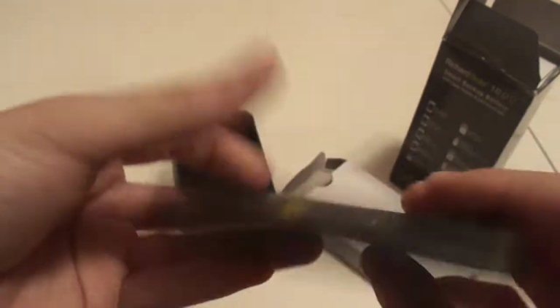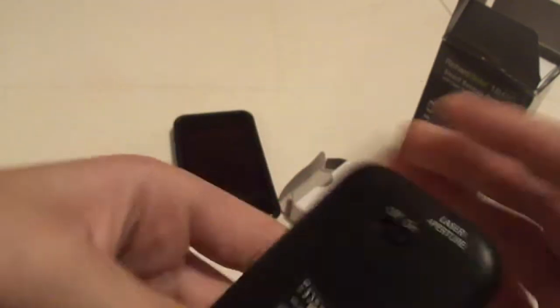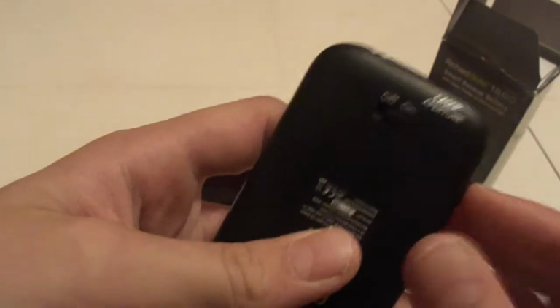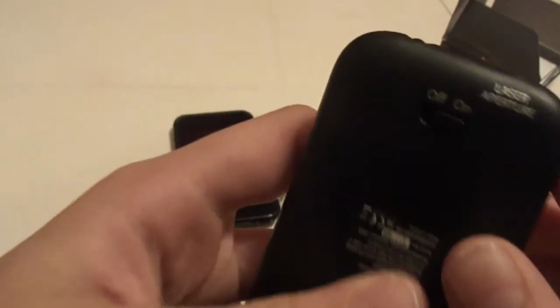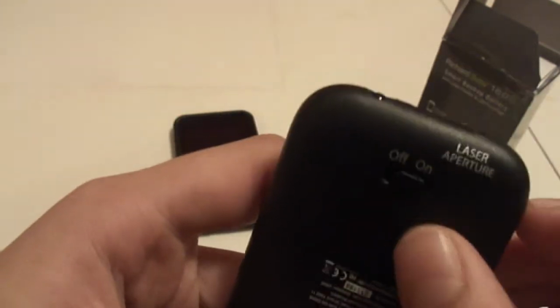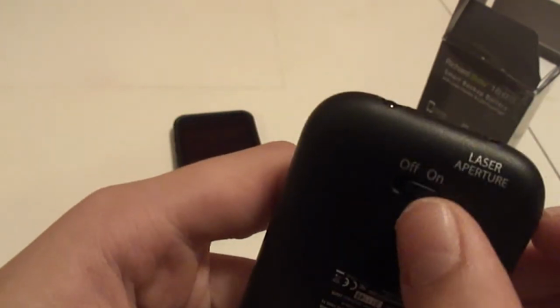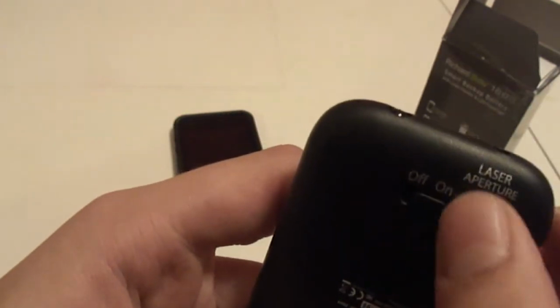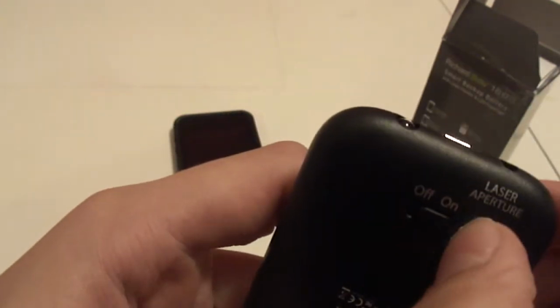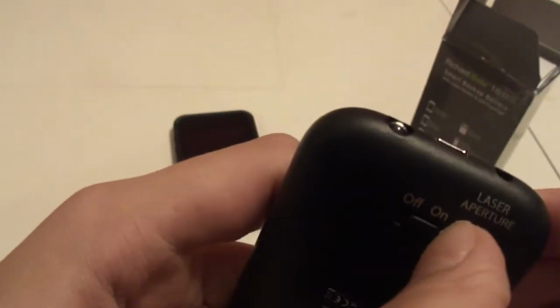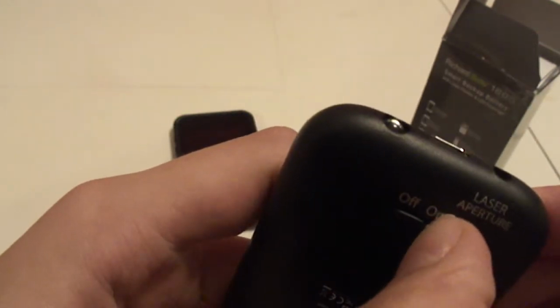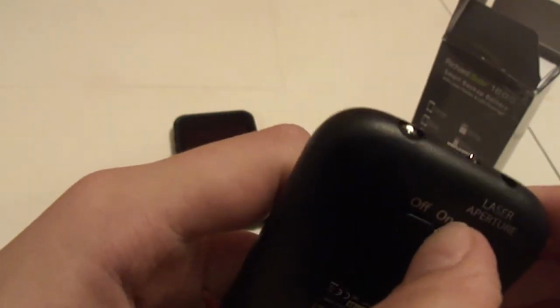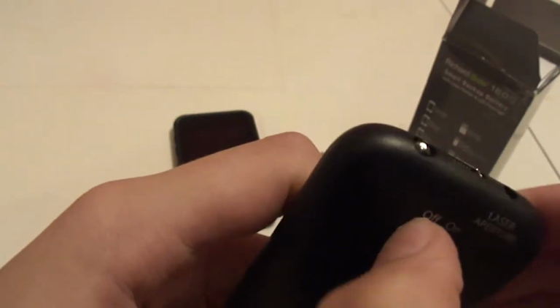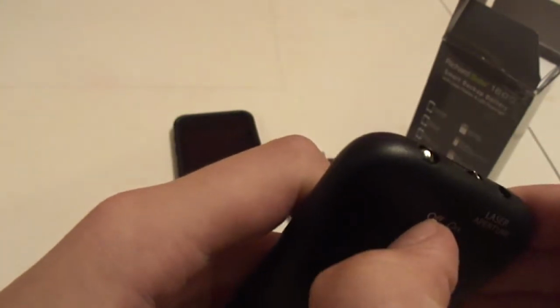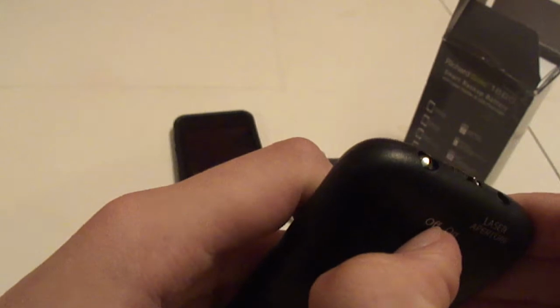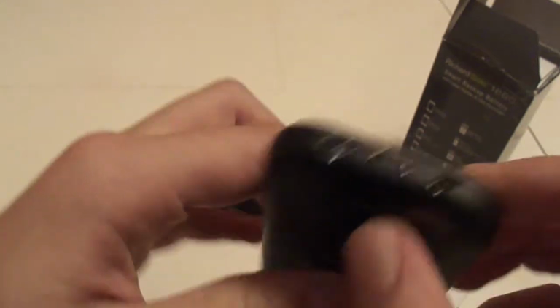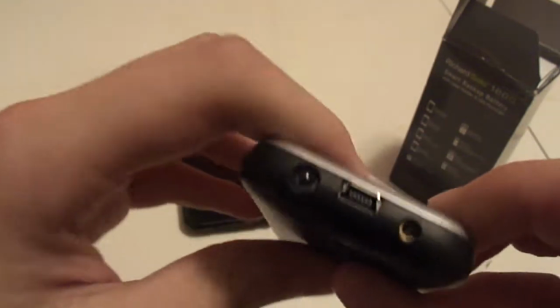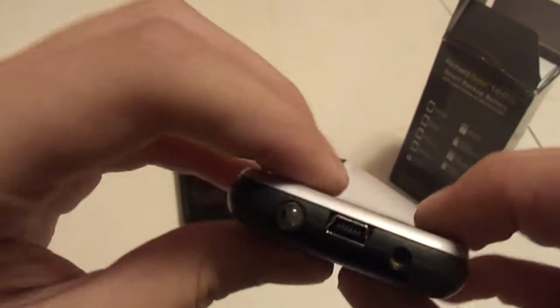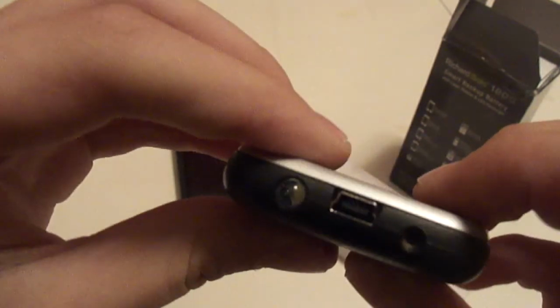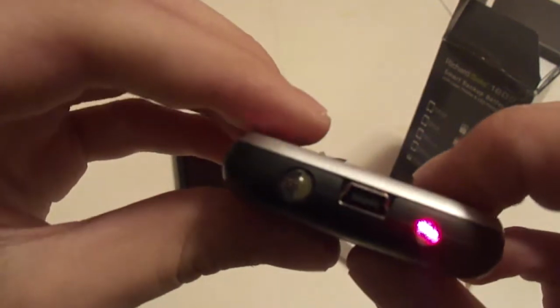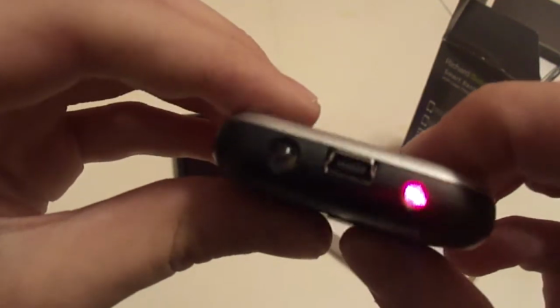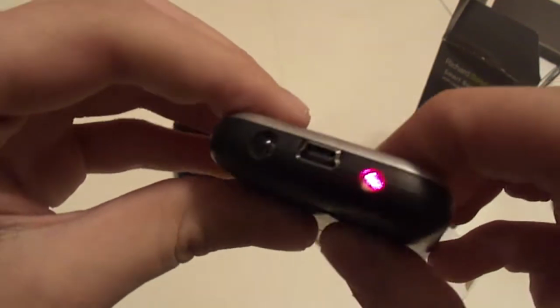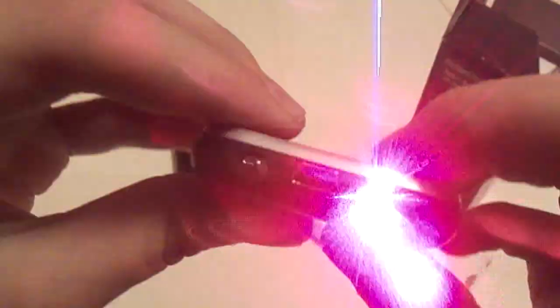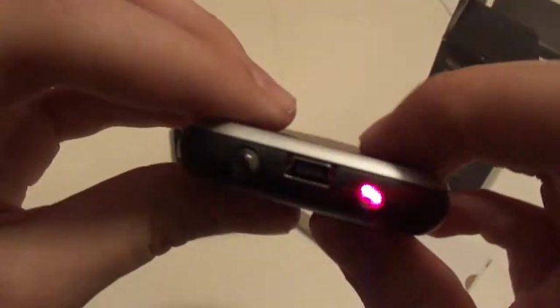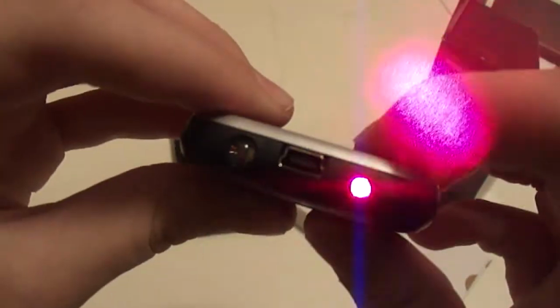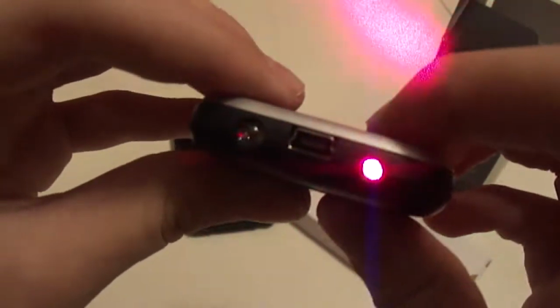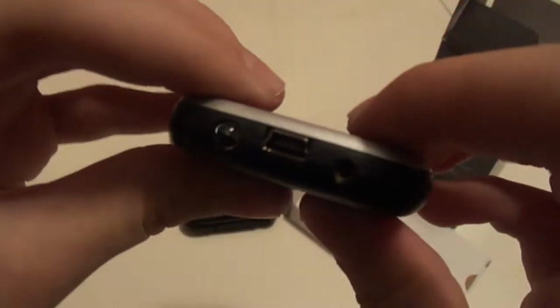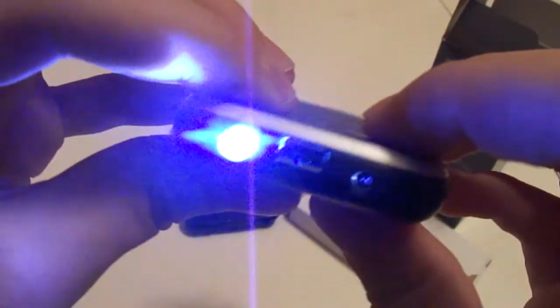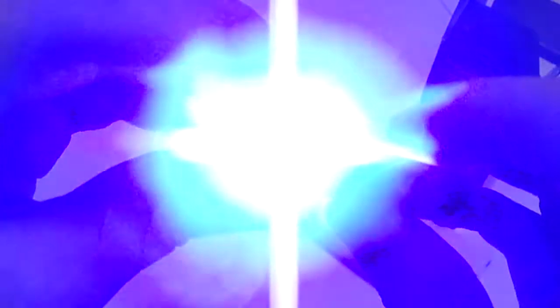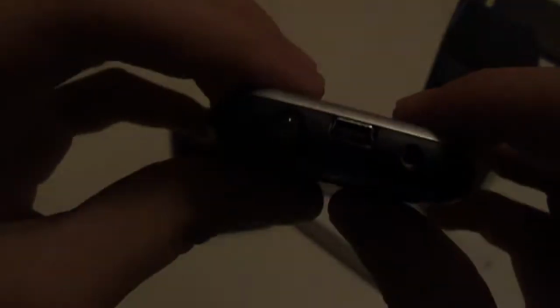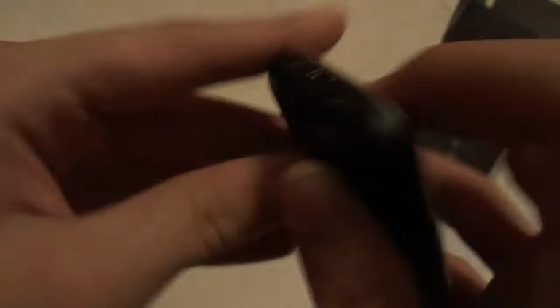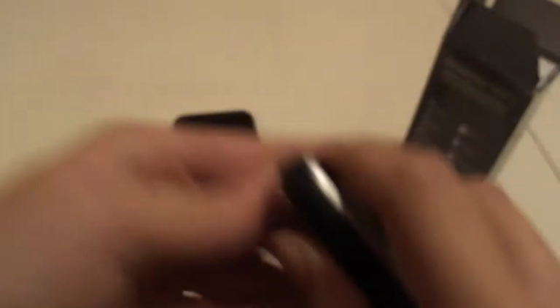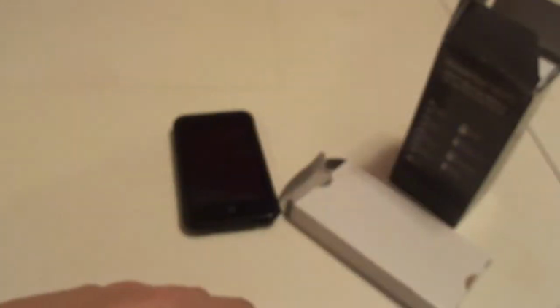On the back there's an on and off switch for the light and the laser. Light, laser, and the light — really bright light.